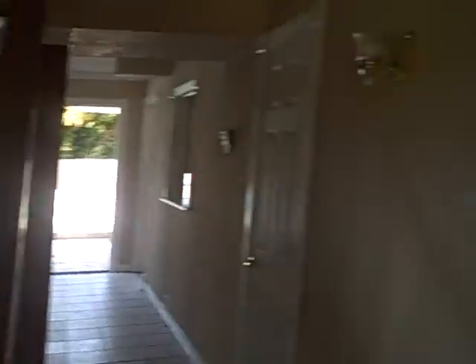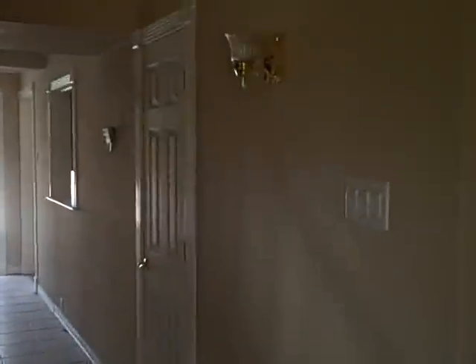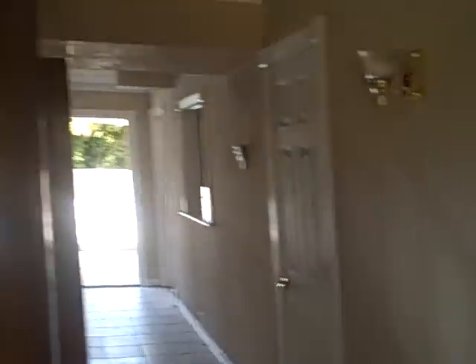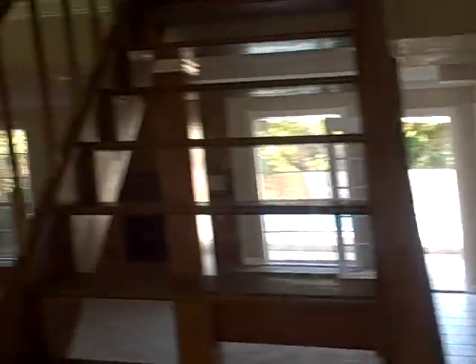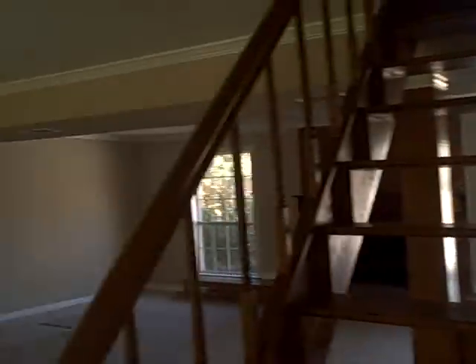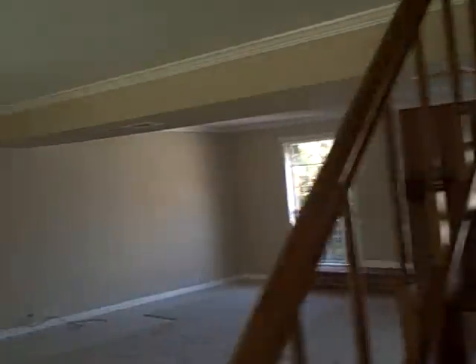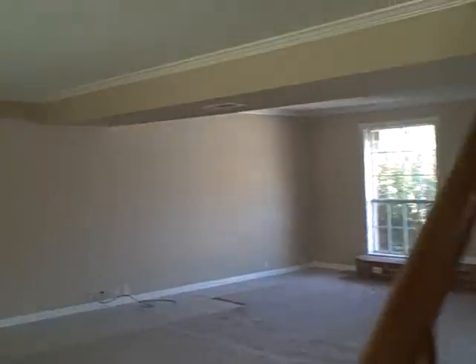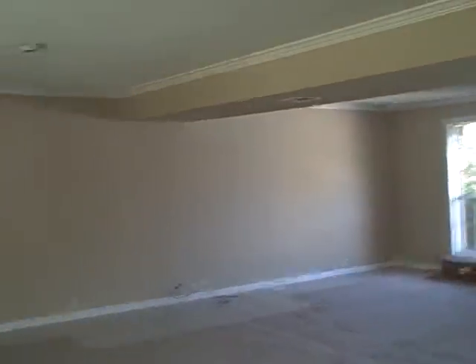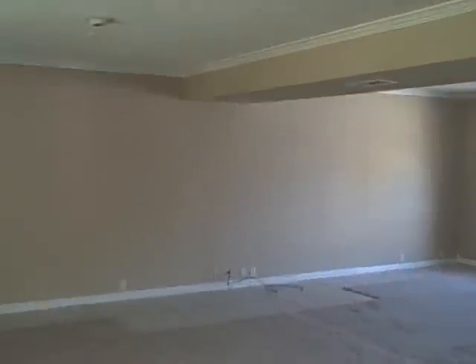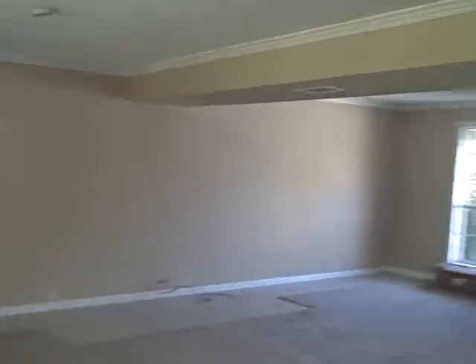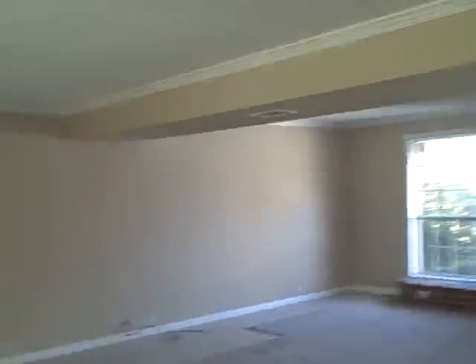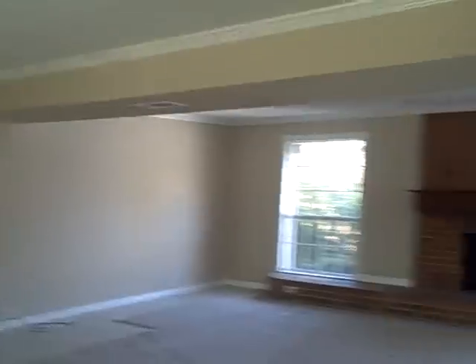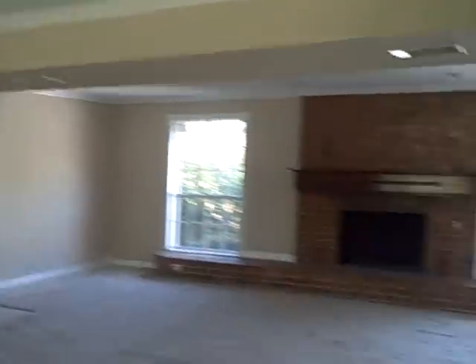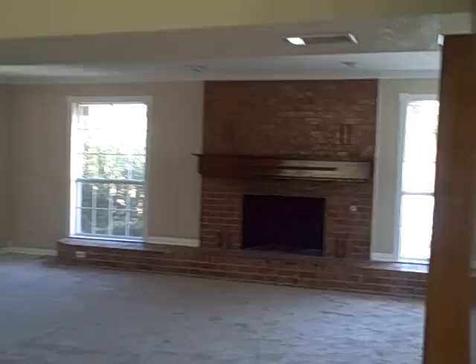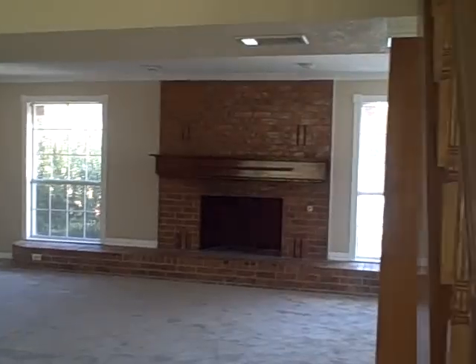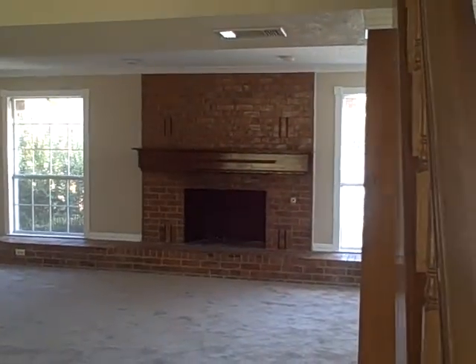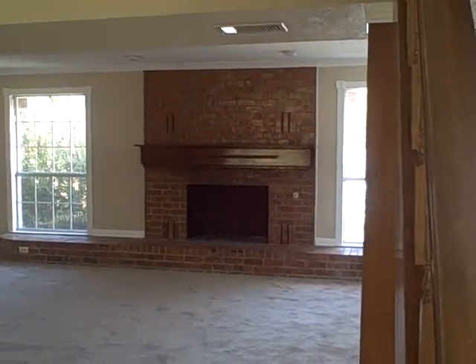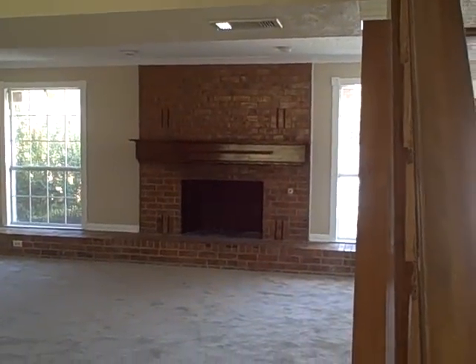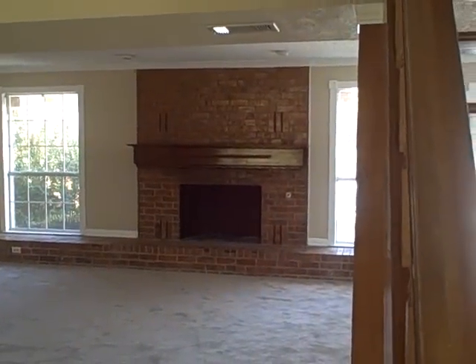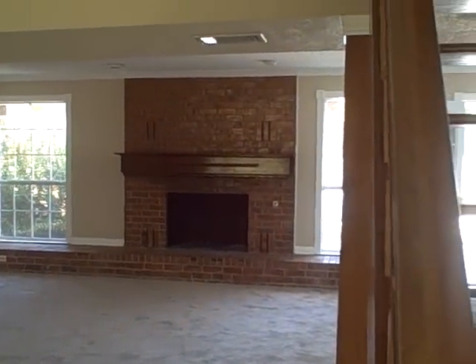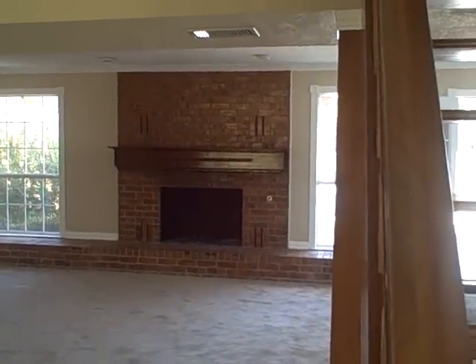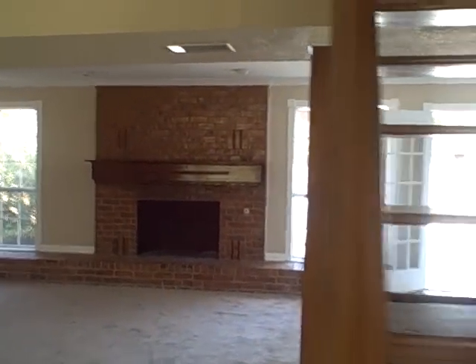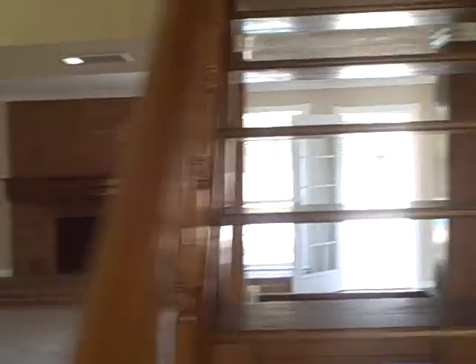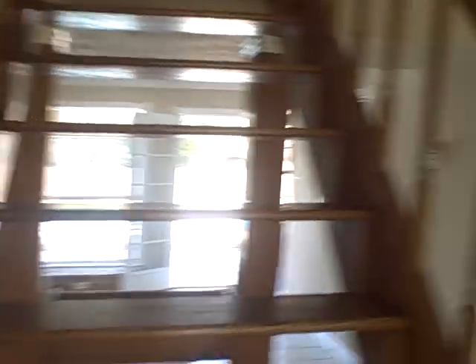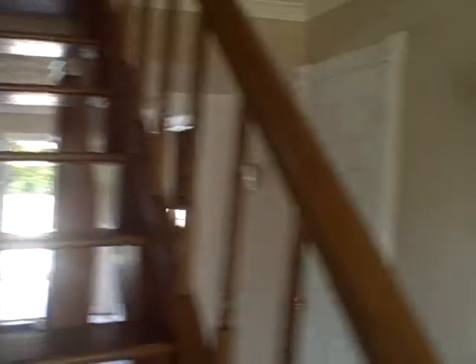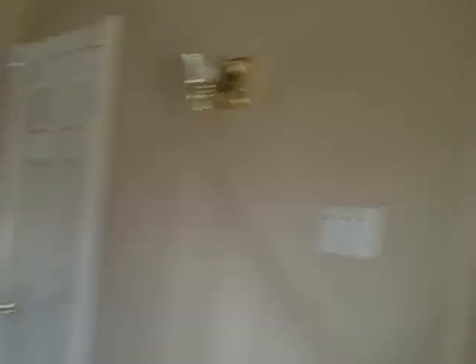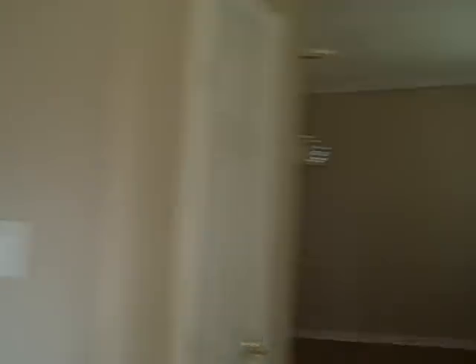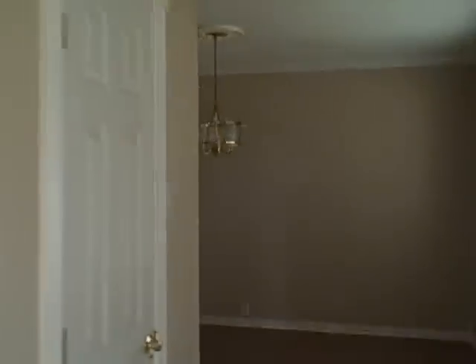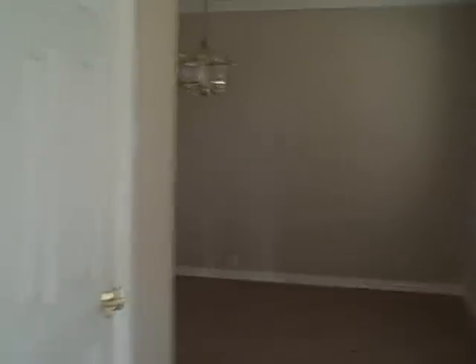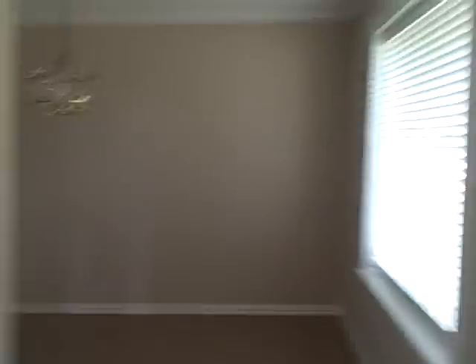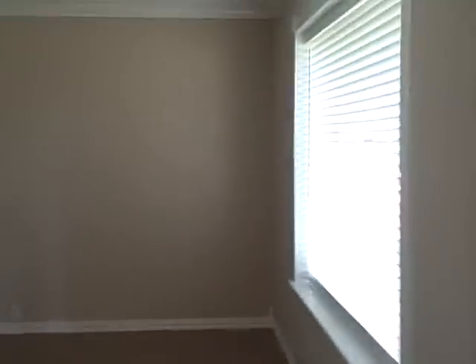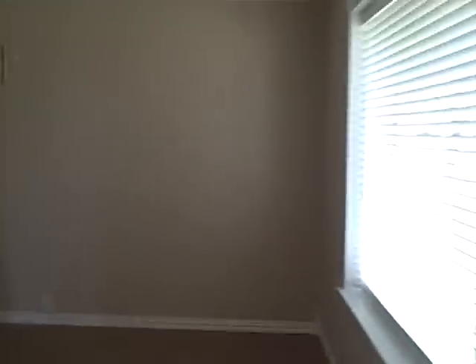Great big family room right as you walk in. This is a nice big fireplace, wood burning. It has the vents for heating the house.